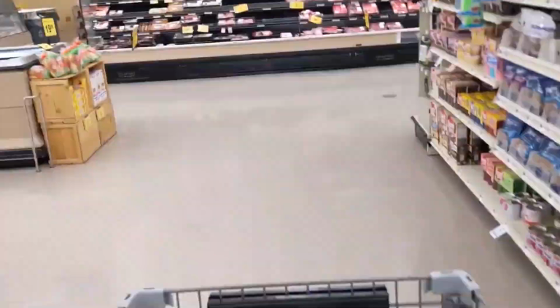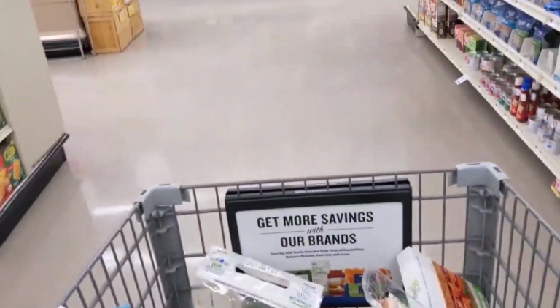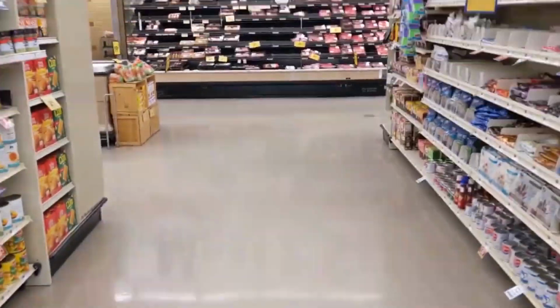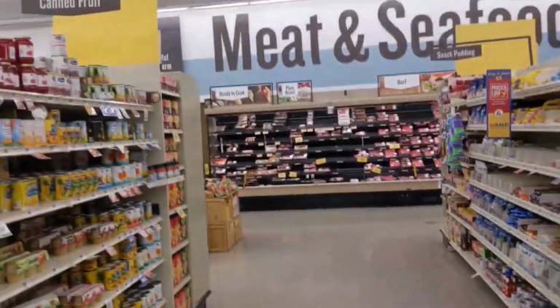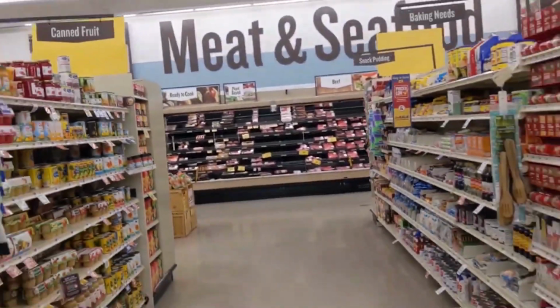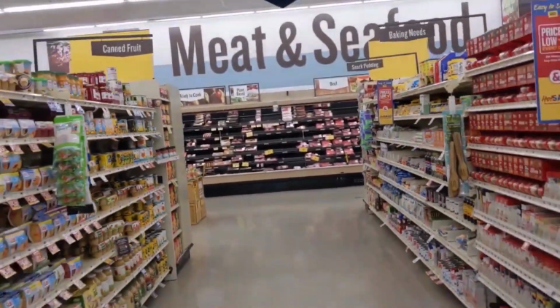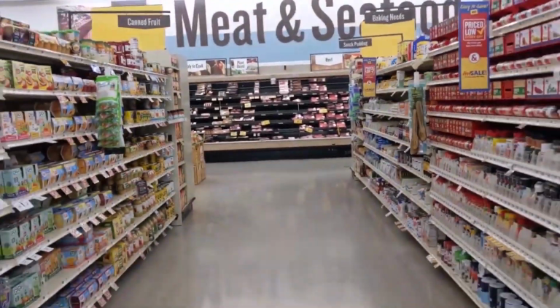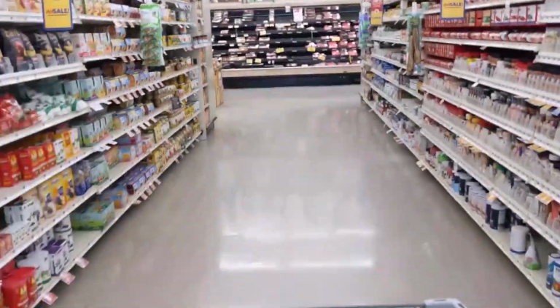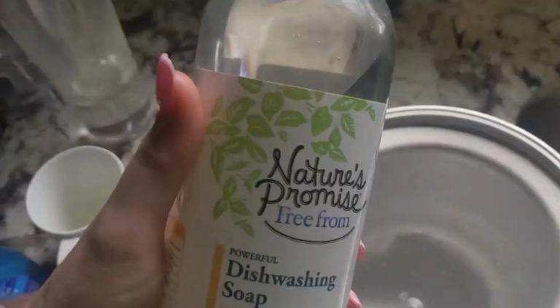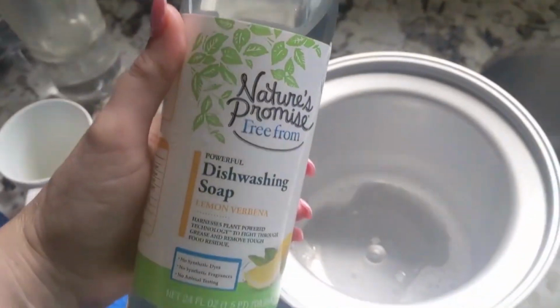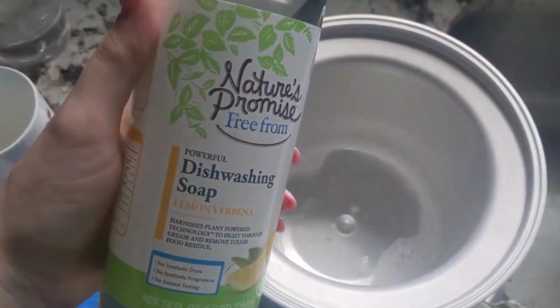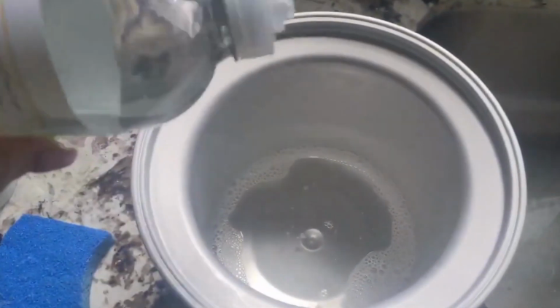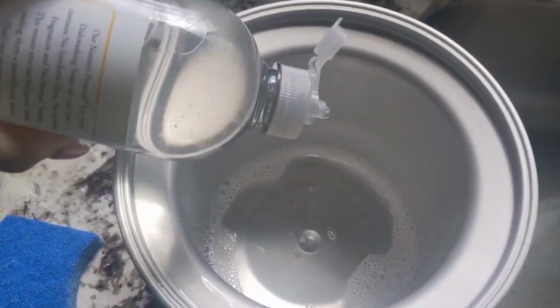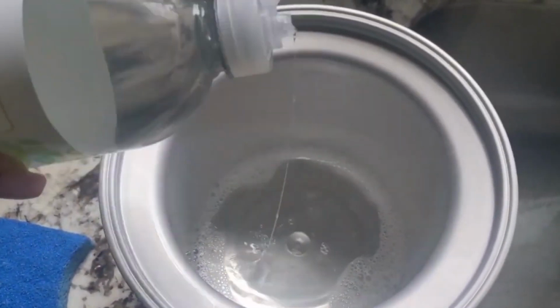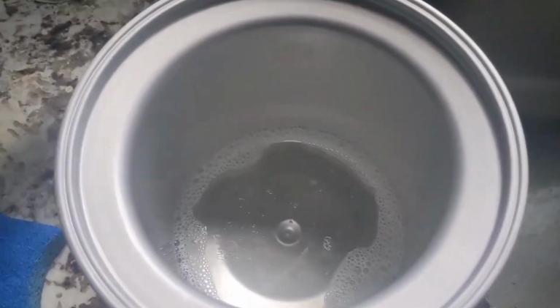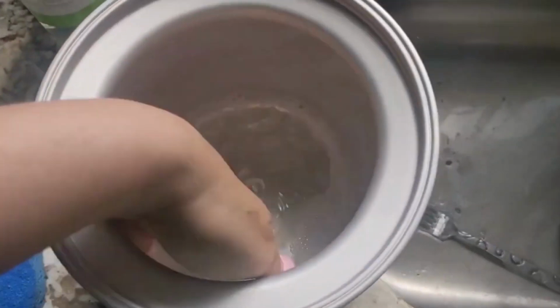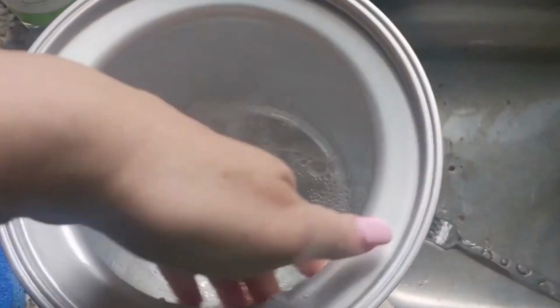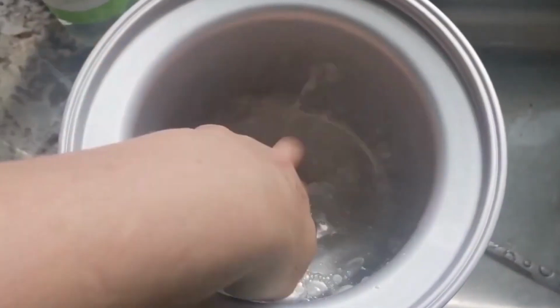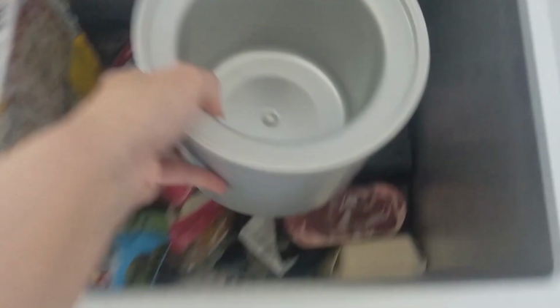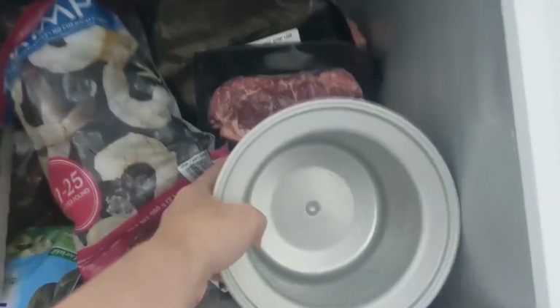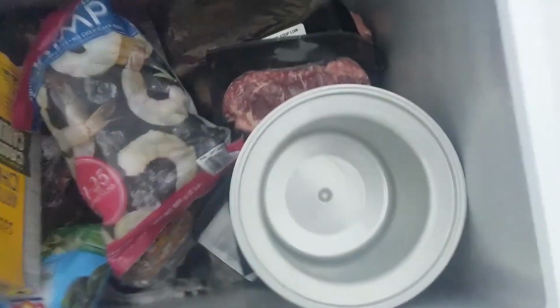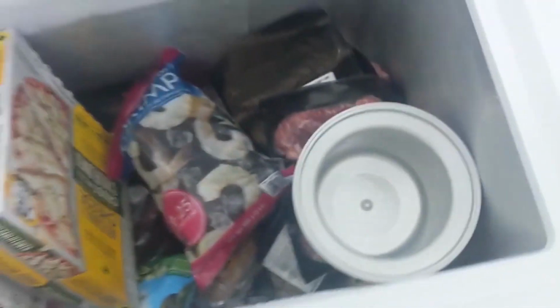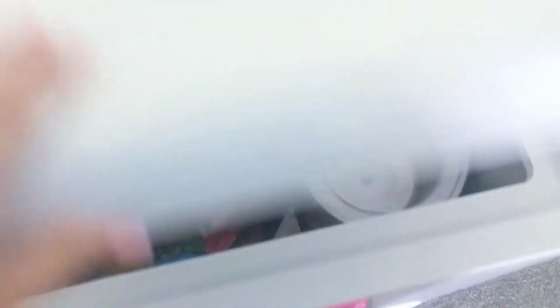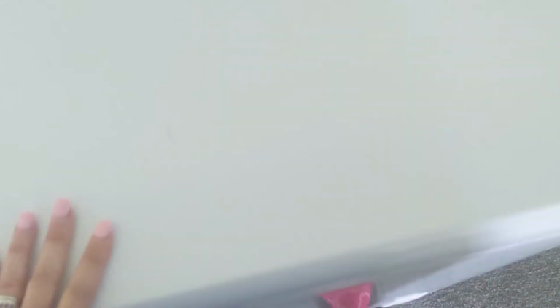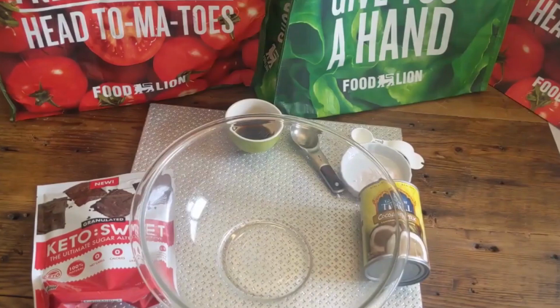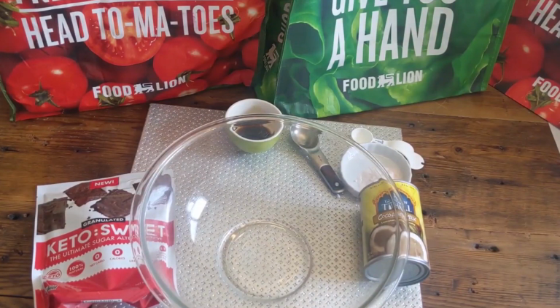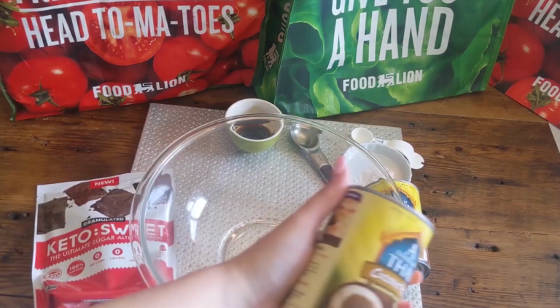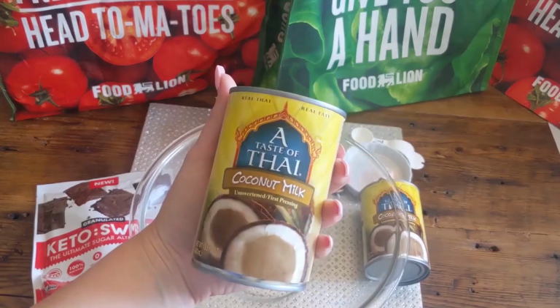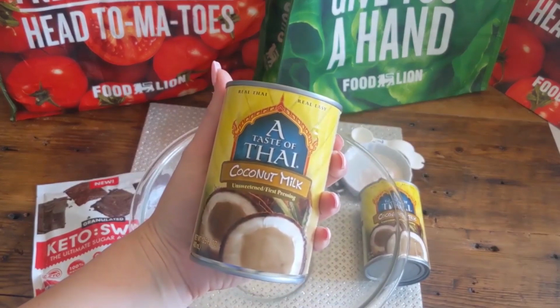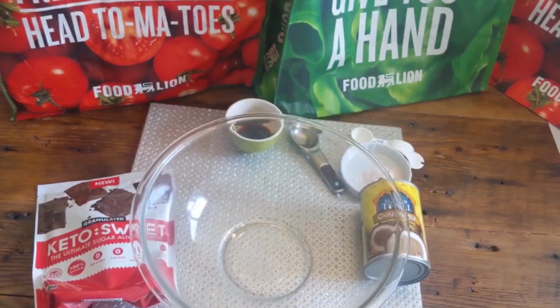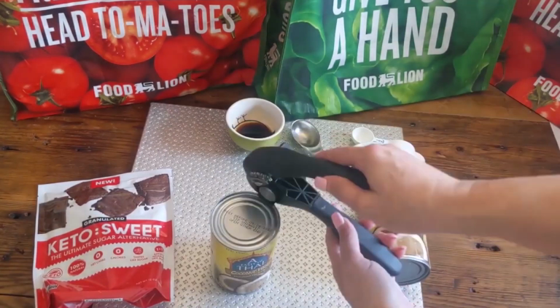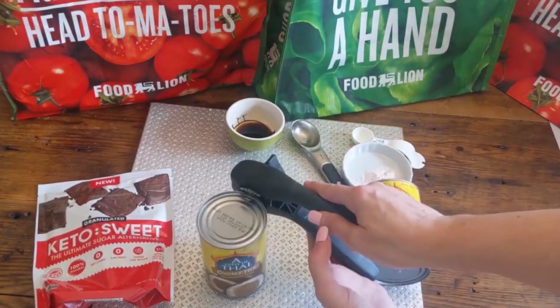But wait, before you even do that, you need to go get an ice cream maker. I have one that I actually got on sale — I'll put the link down below. It was relatively inexpensive, but you have to freeze it for 24 hours prior to doing this recipe. I will link the recipe down below to make this super simple for you.